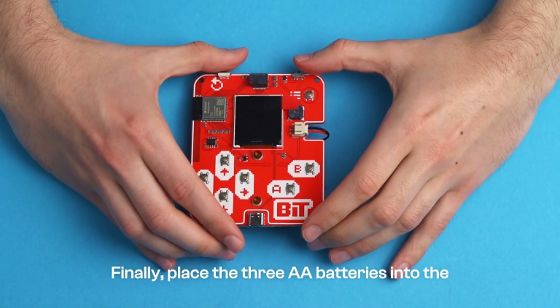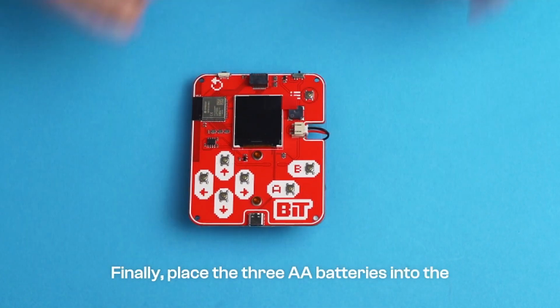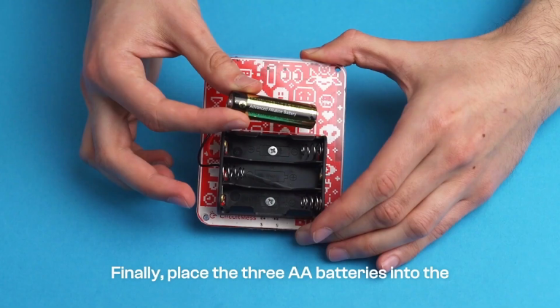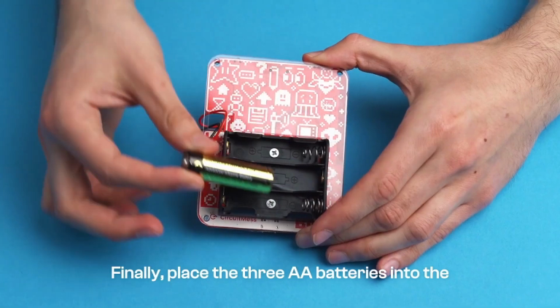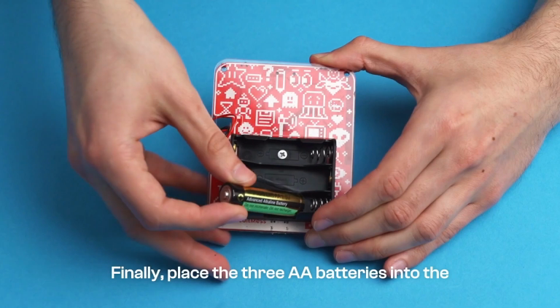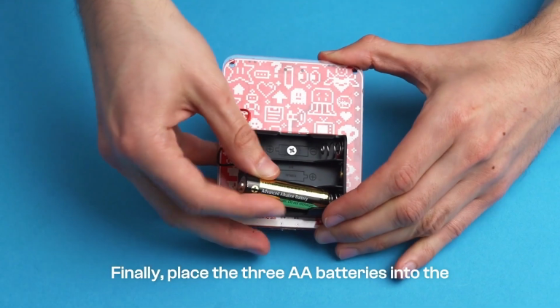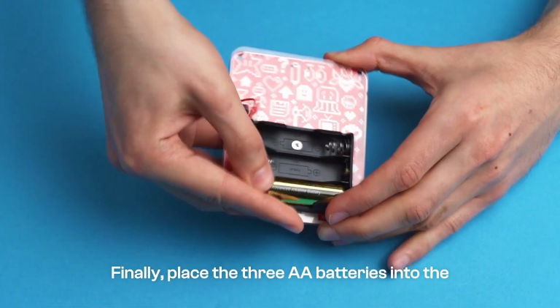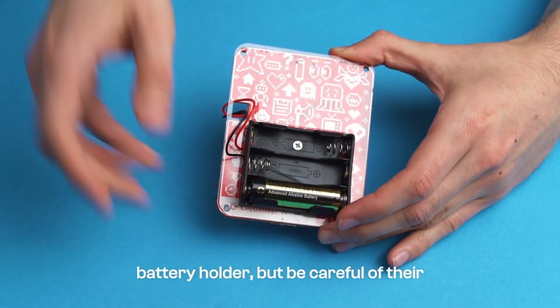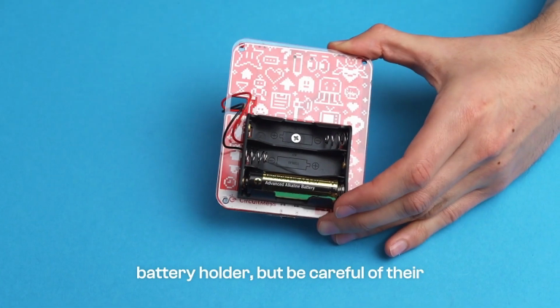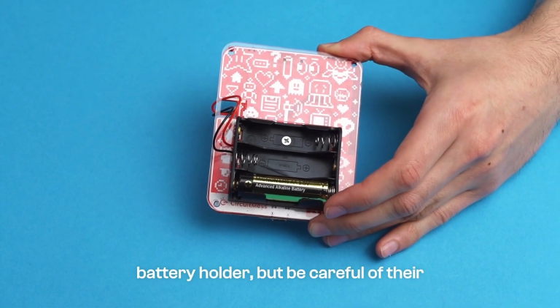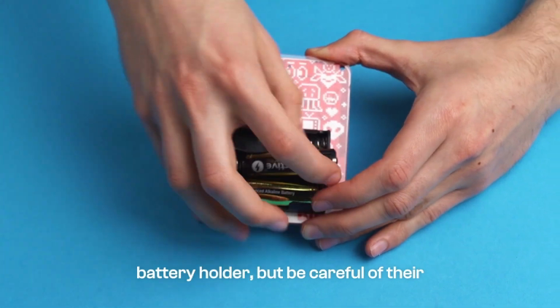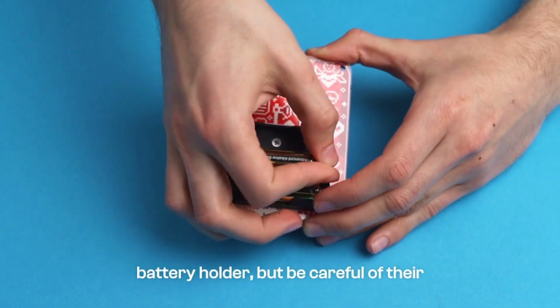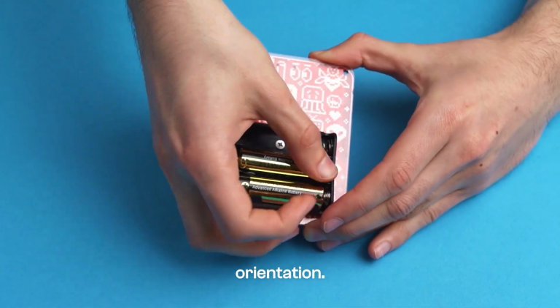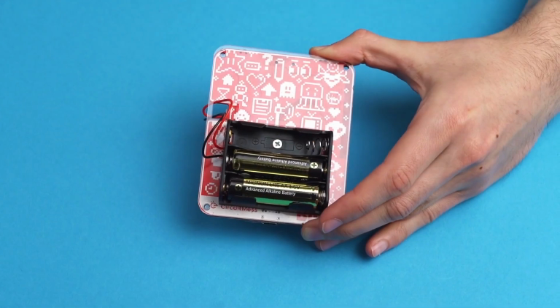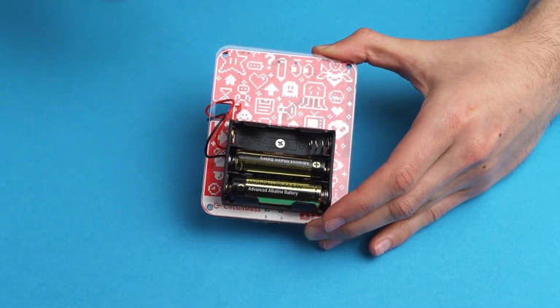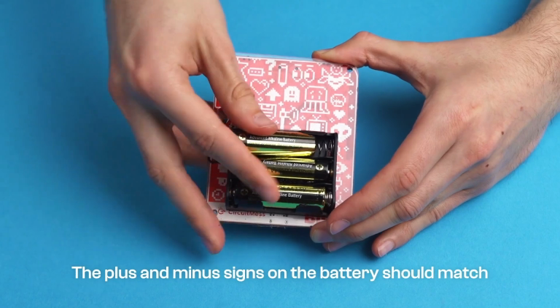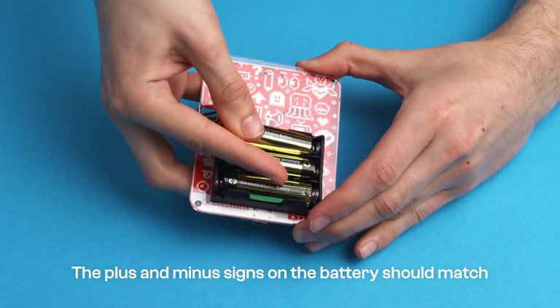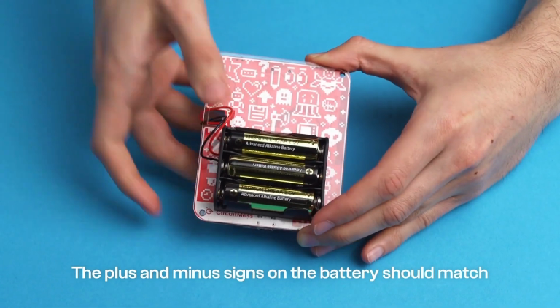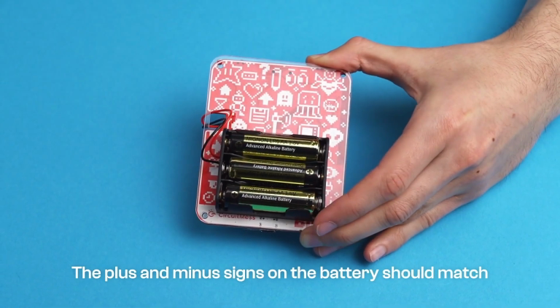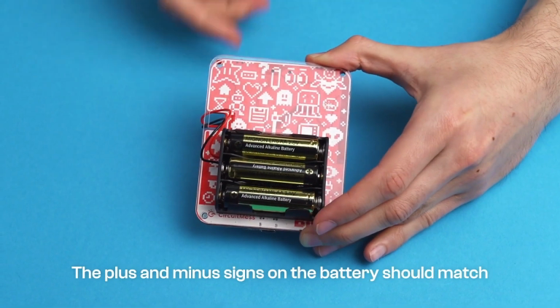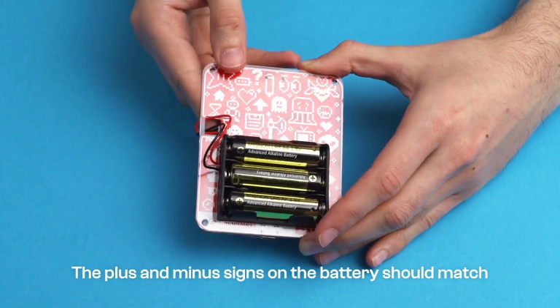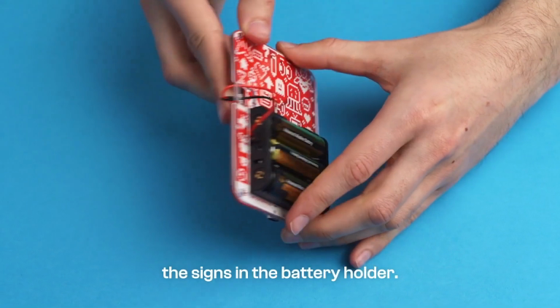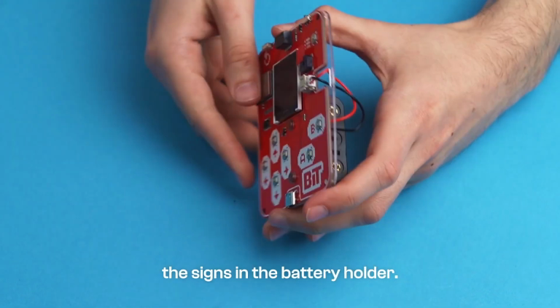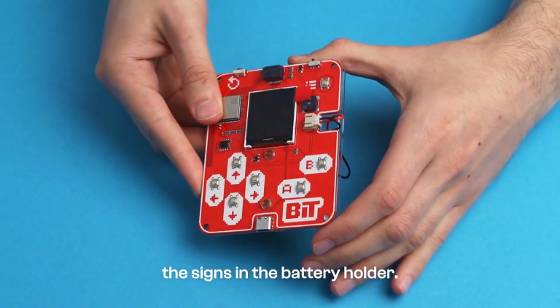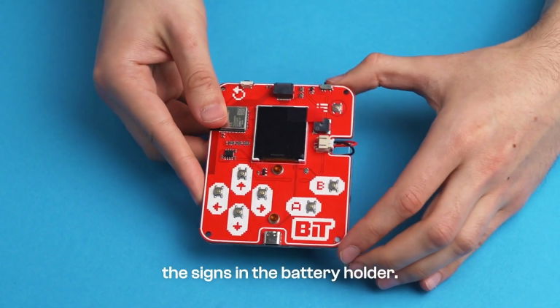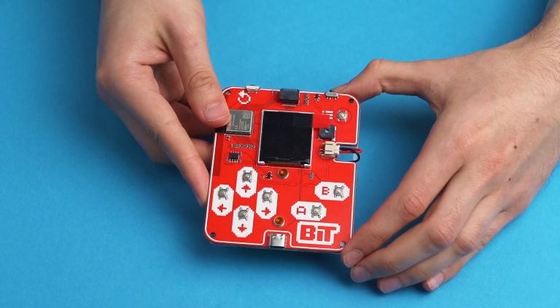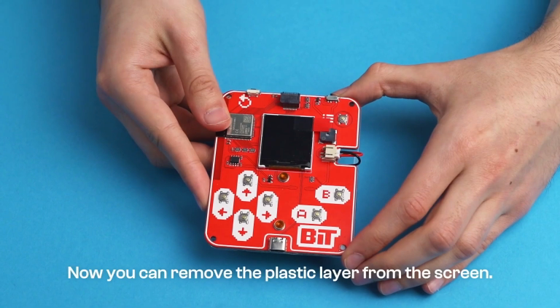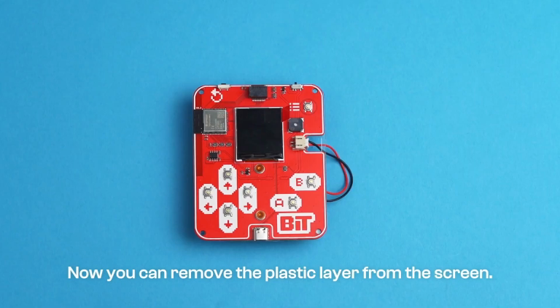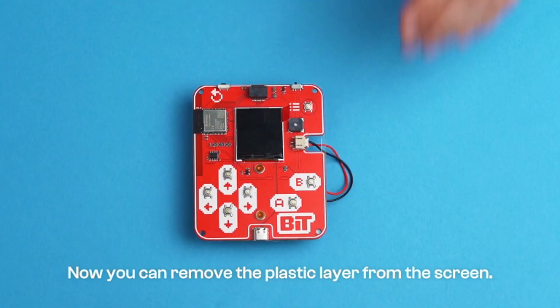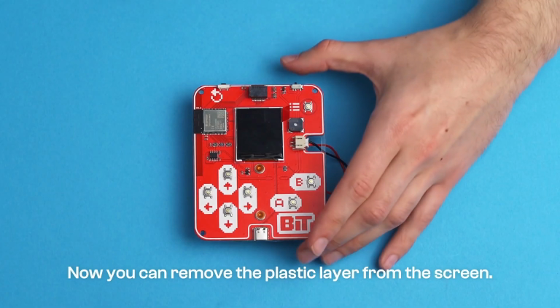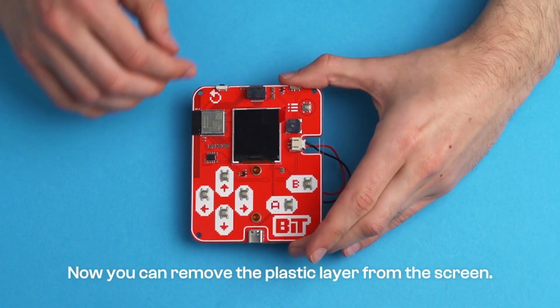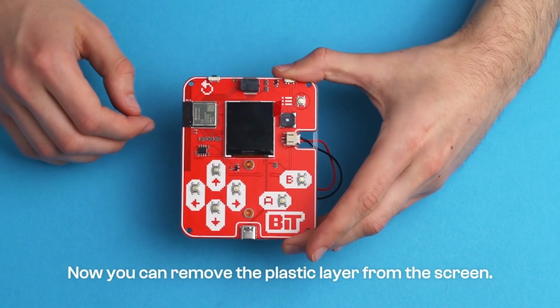Finally, place the AA batteries into the battery holder, but be careful of their orientation. The plus and minus signs on the battery should match the signs in the battery holder. Now, you can remove the plastic layer from the screen.